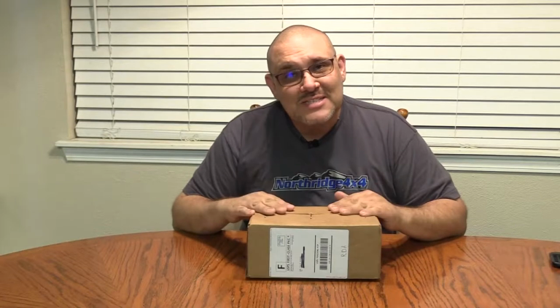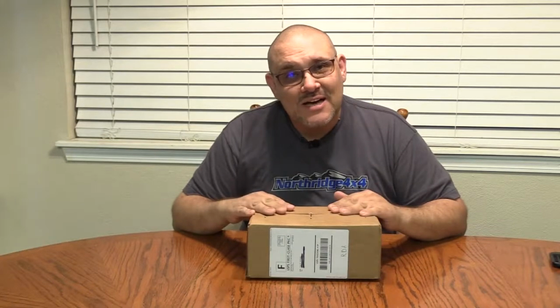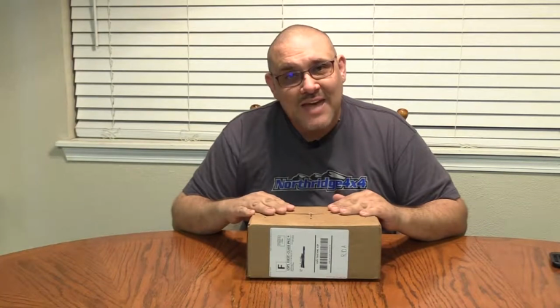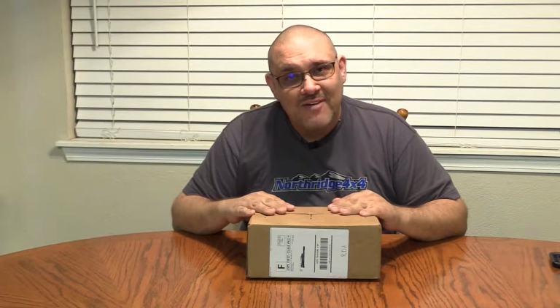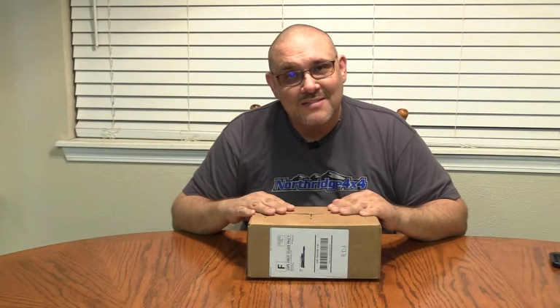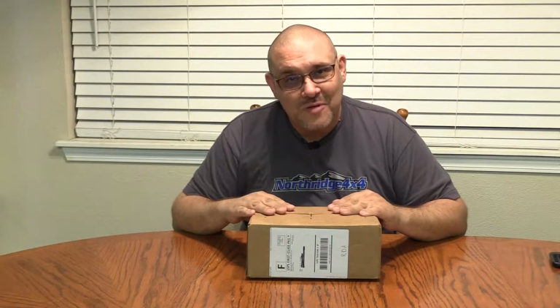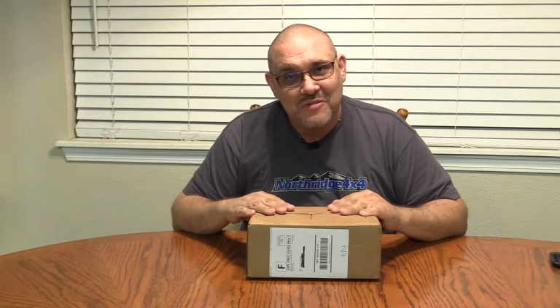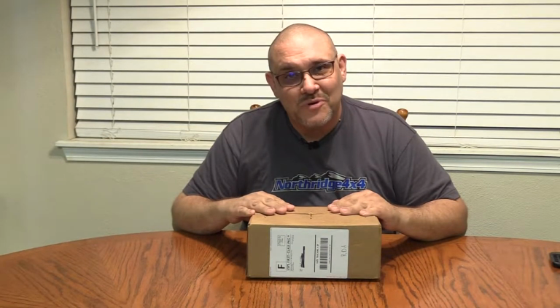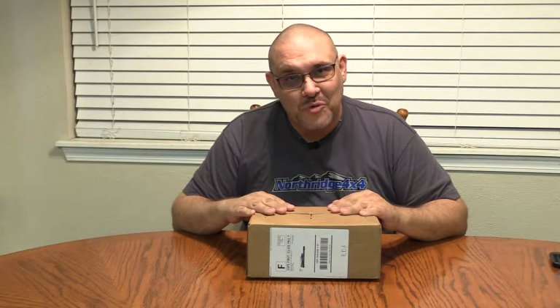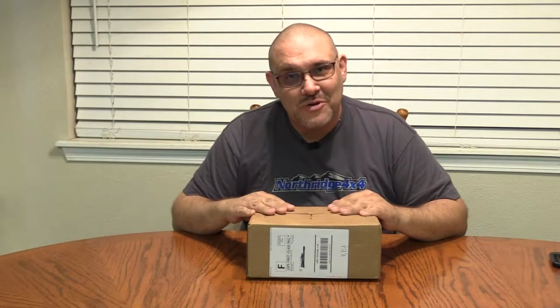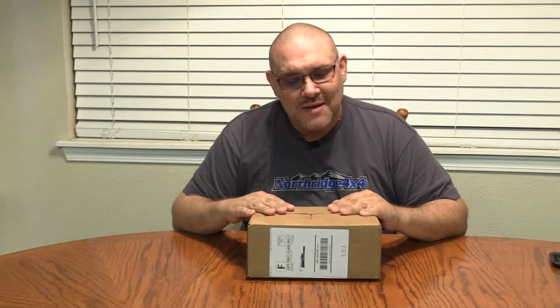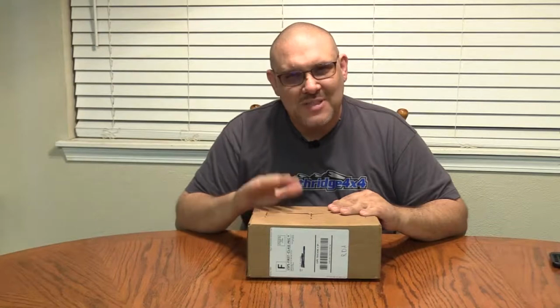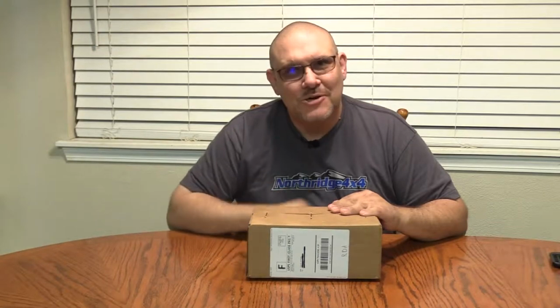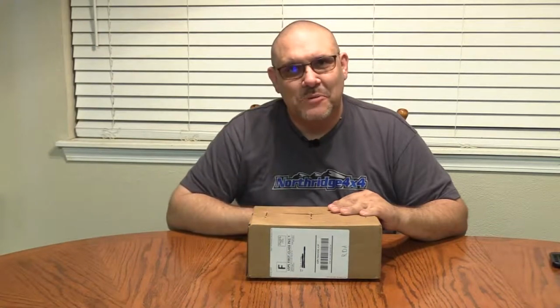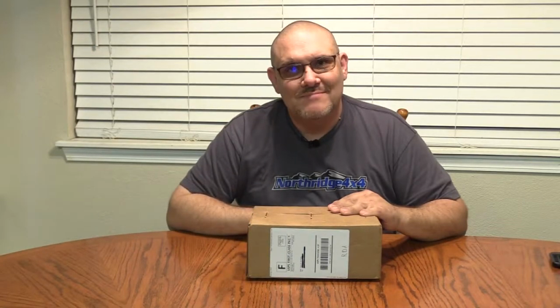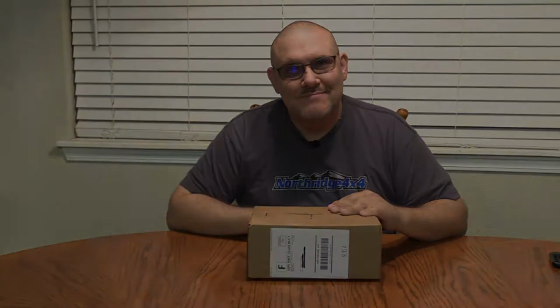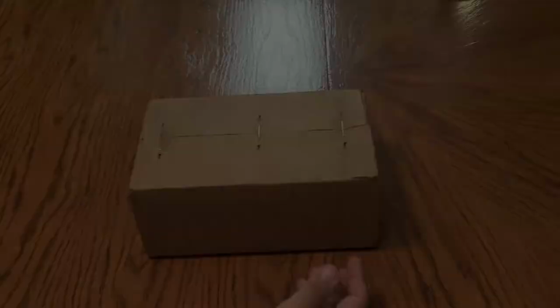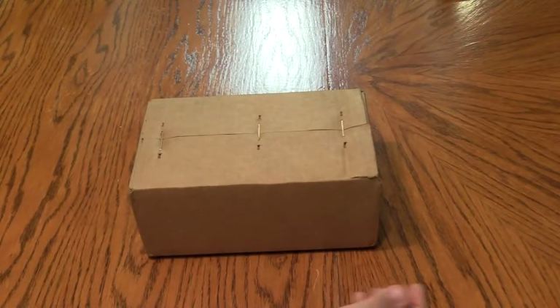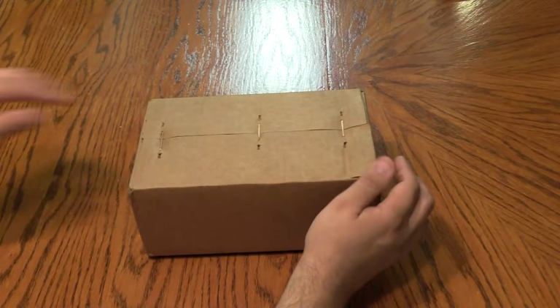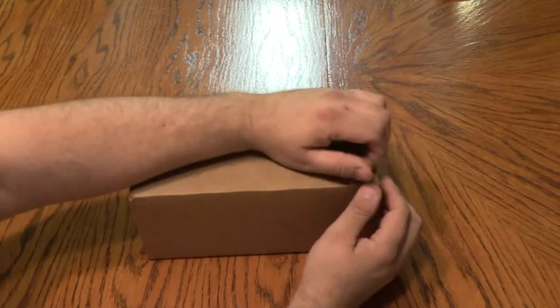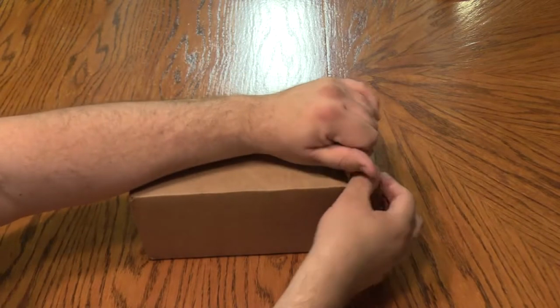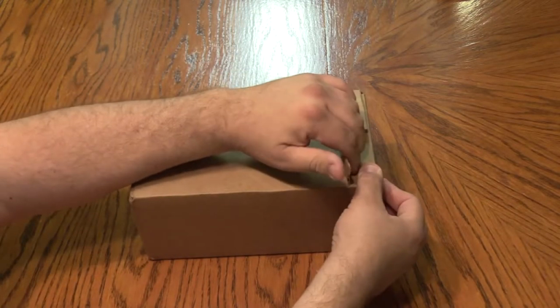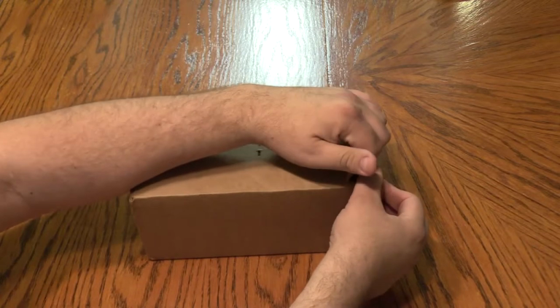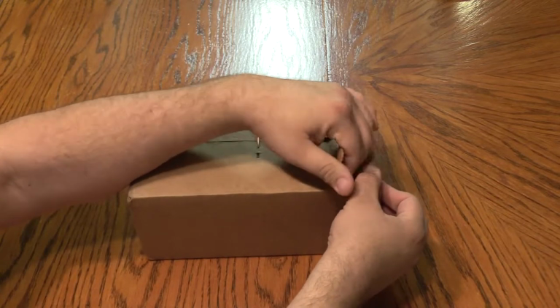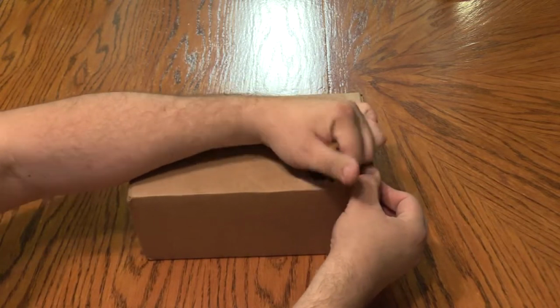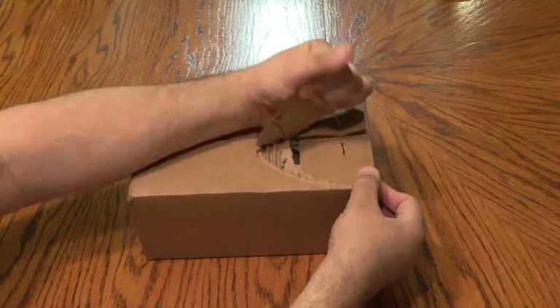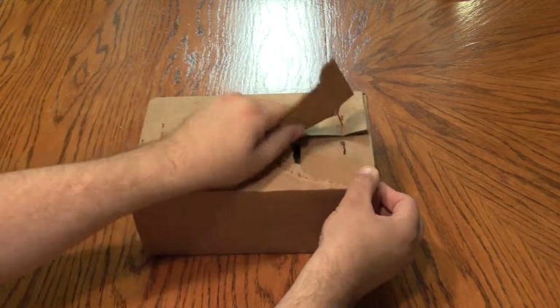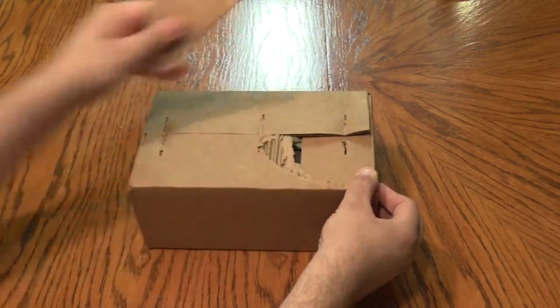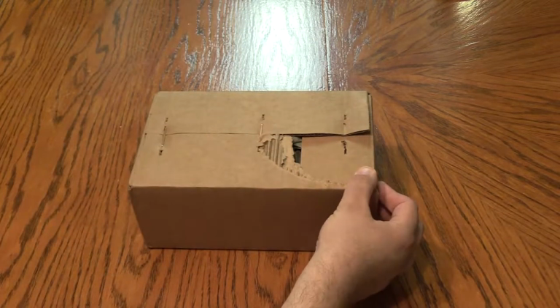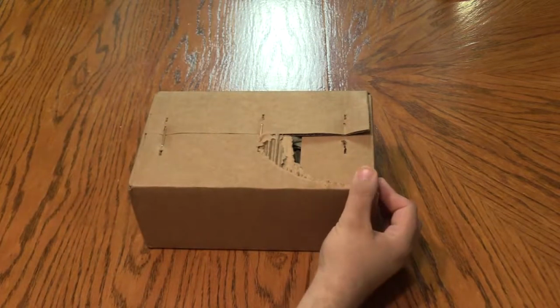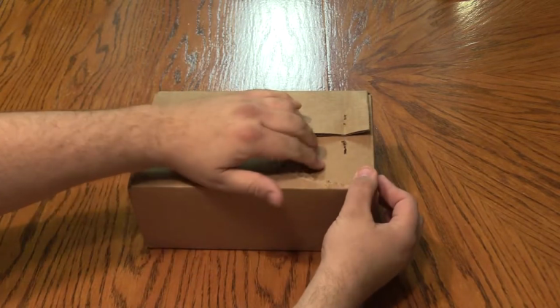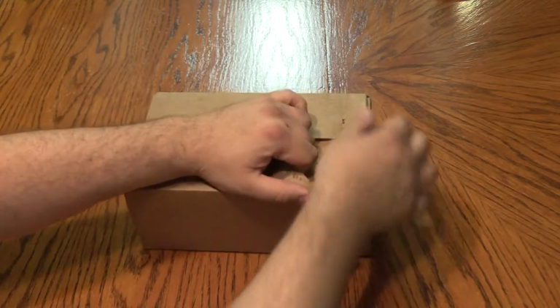So this is half, and hopefully by the end of the month we'll have more to show you. But let's take a look and see what we've got. For the record, I hate the boxes that come with these staples, so we'll just rip into here.